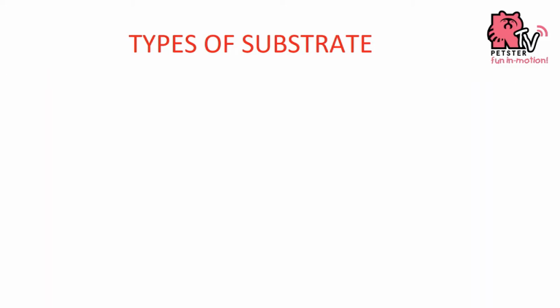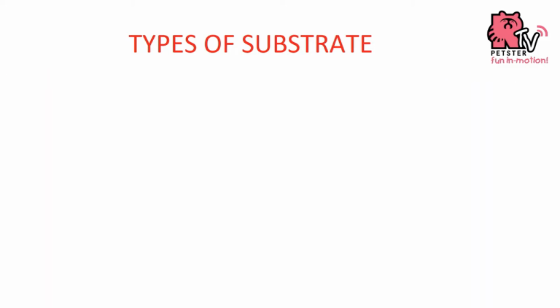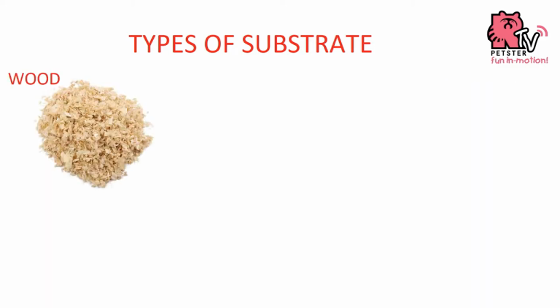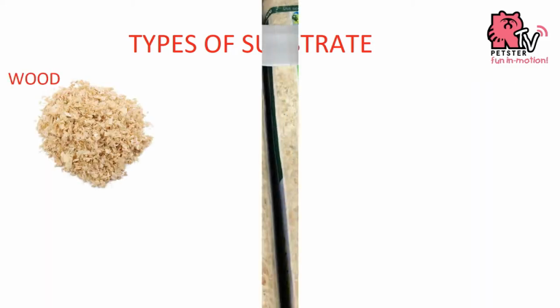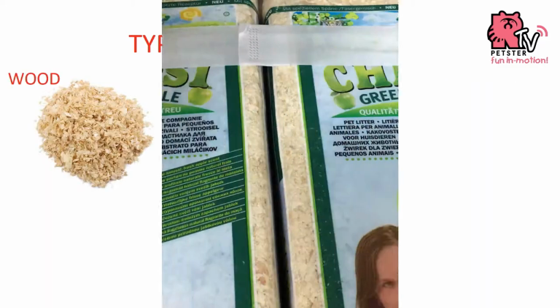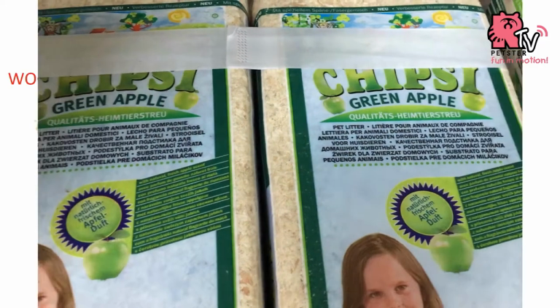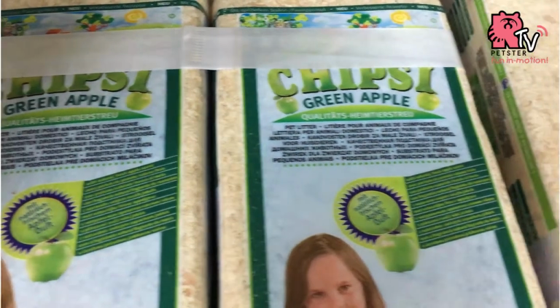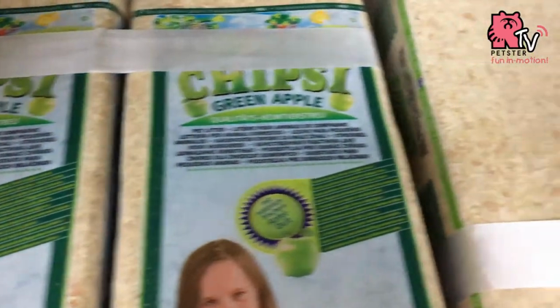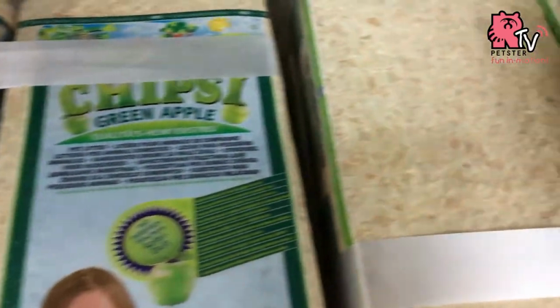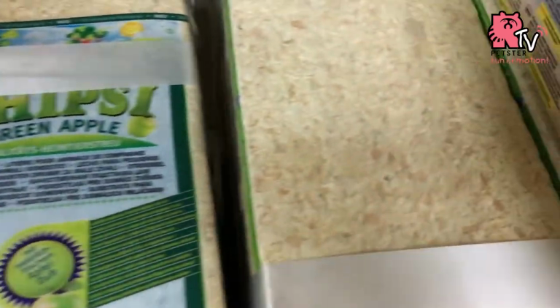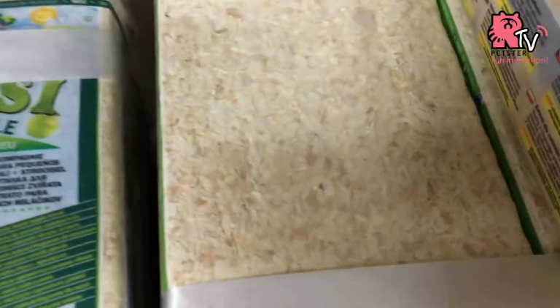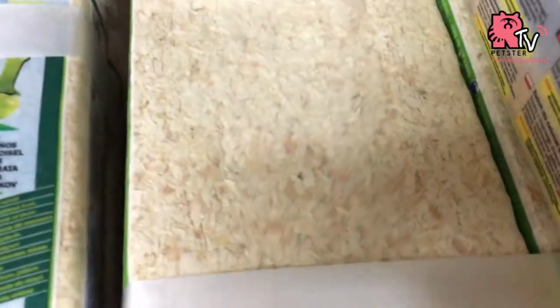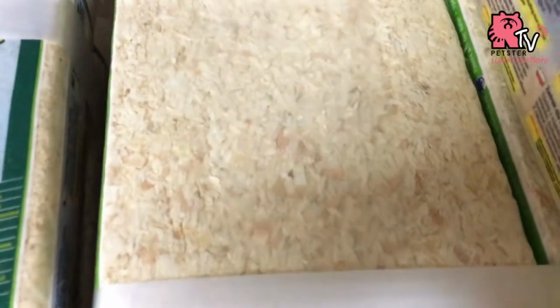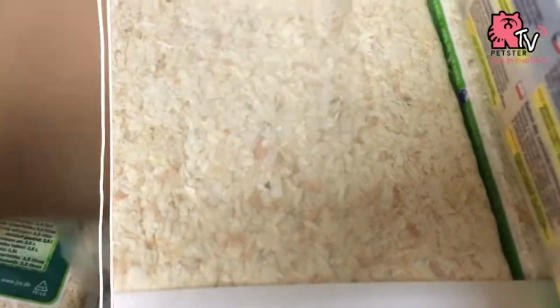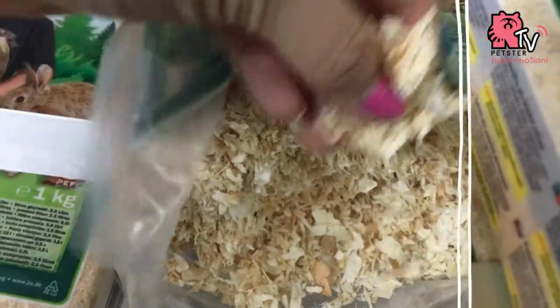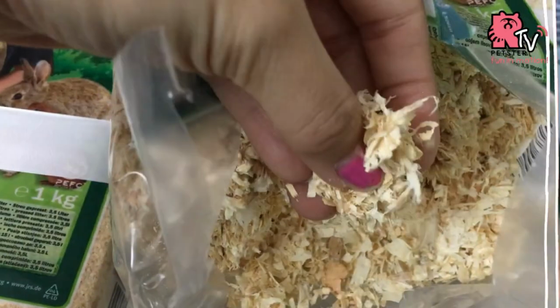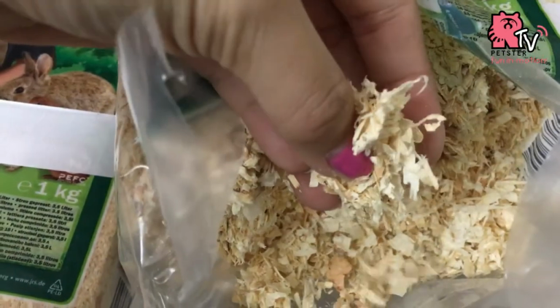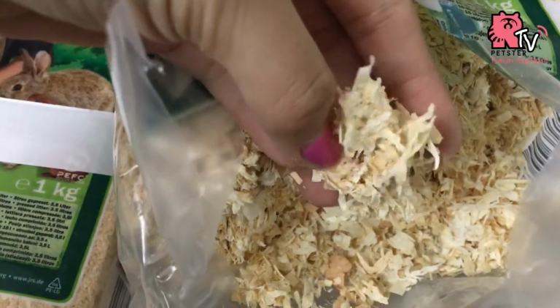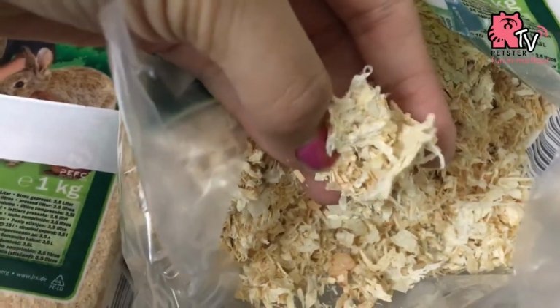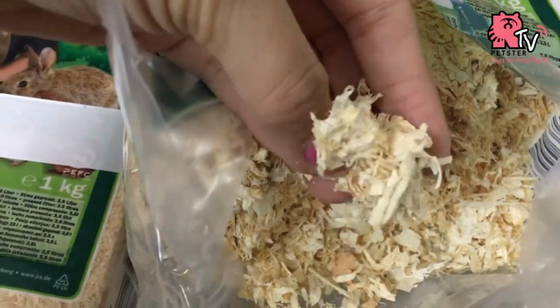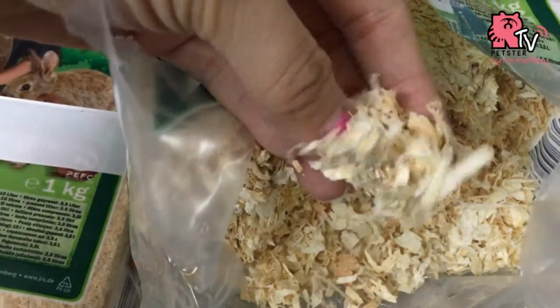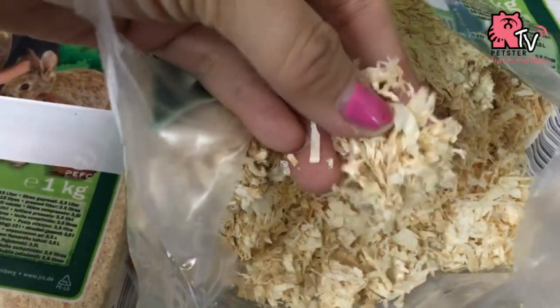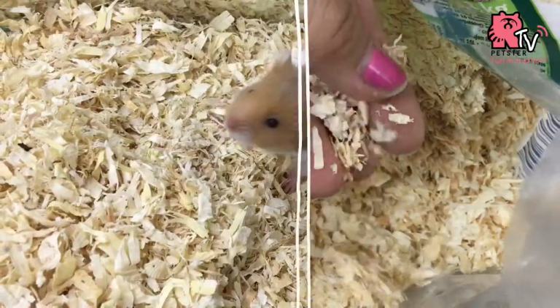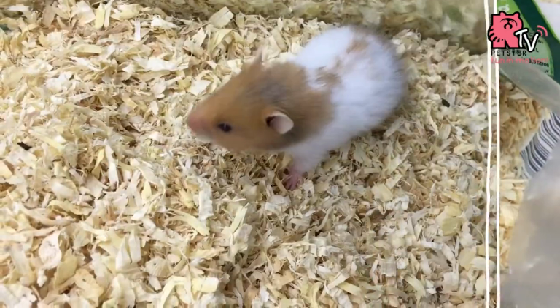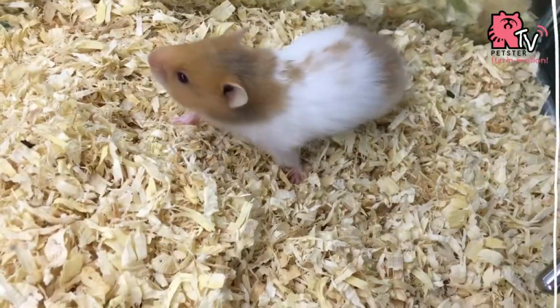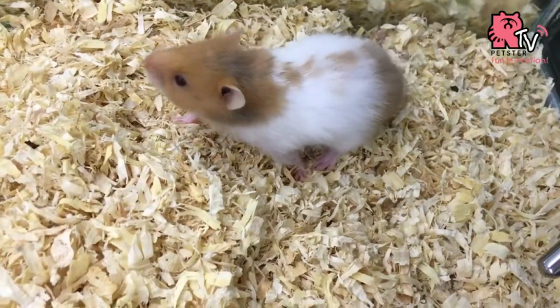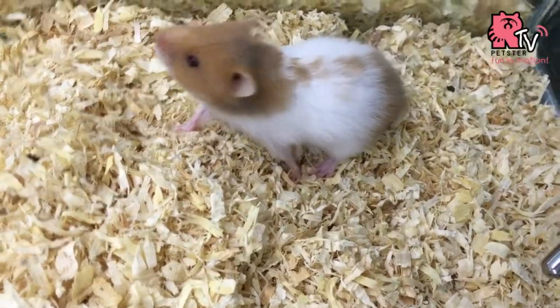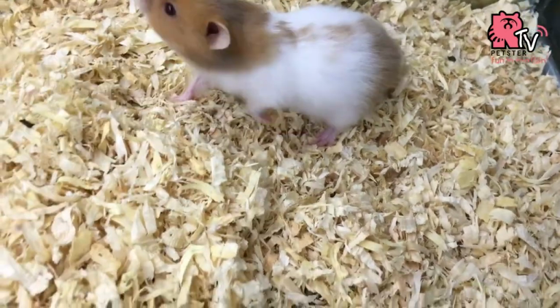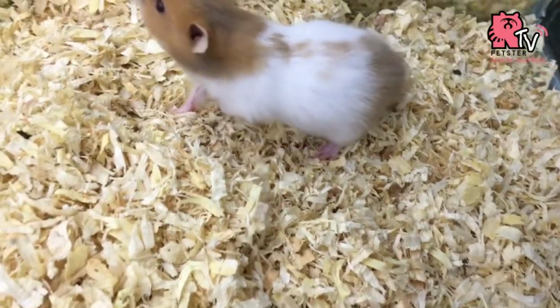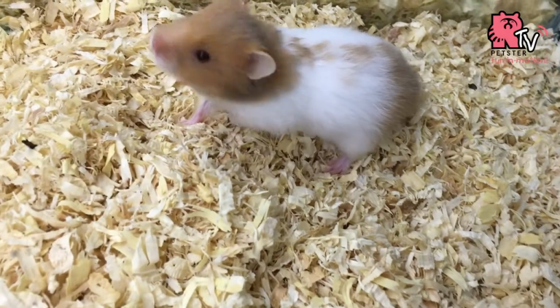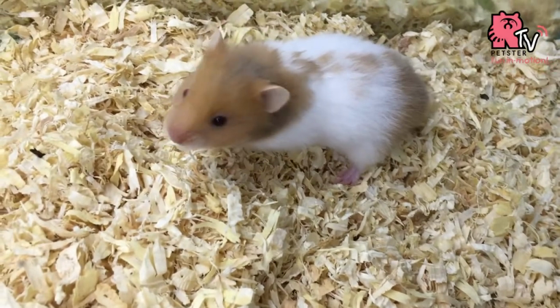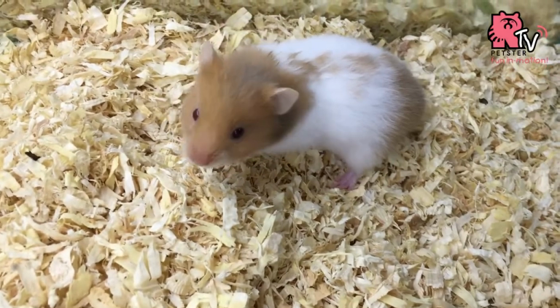First, we're going to show you the wood shavings. Wood shavings are the cheapest. But bear in mind, do not get pine, or cedar, or scented shavings because it will affect your hamster's respiratory system.